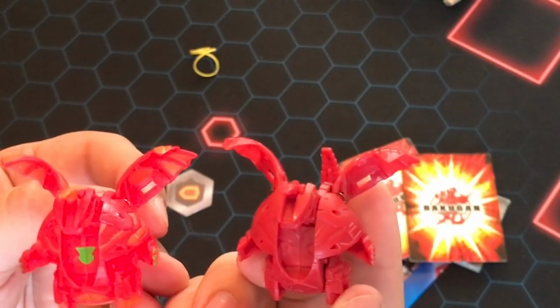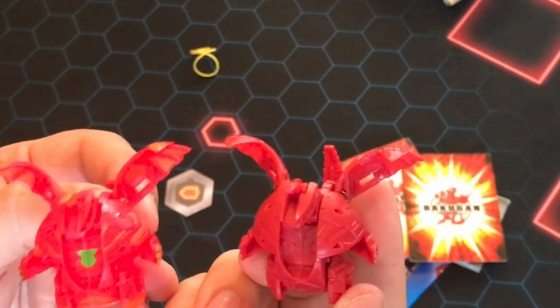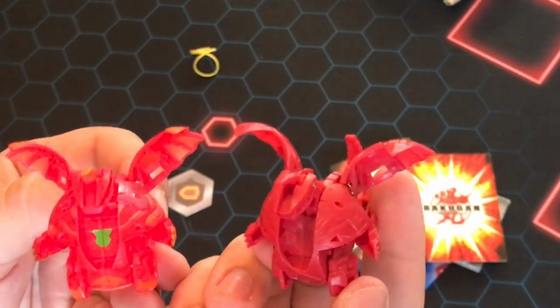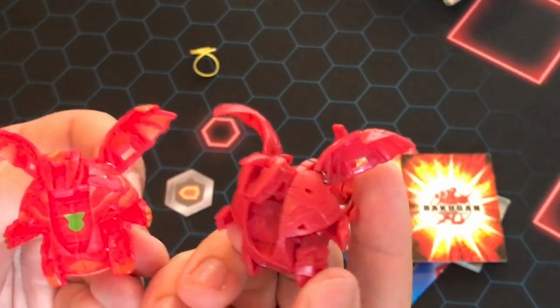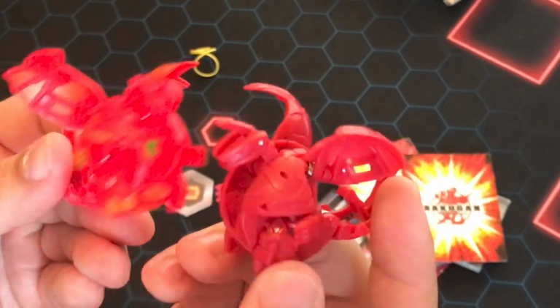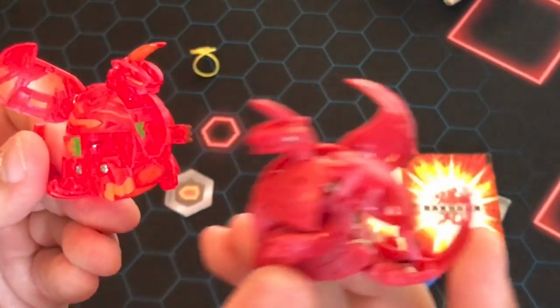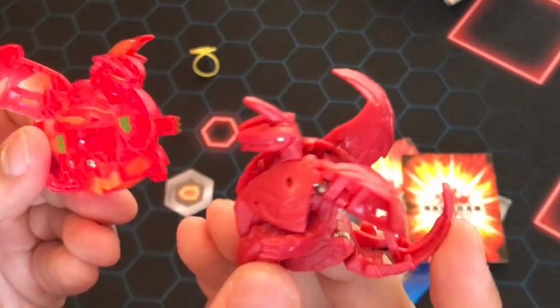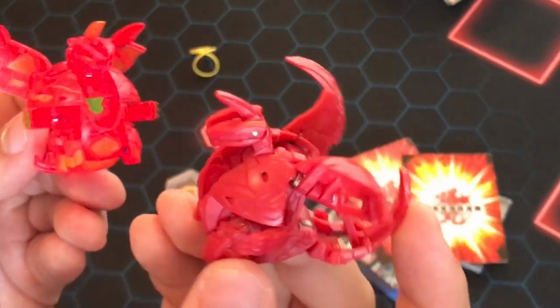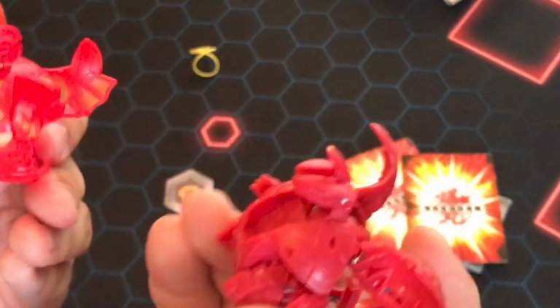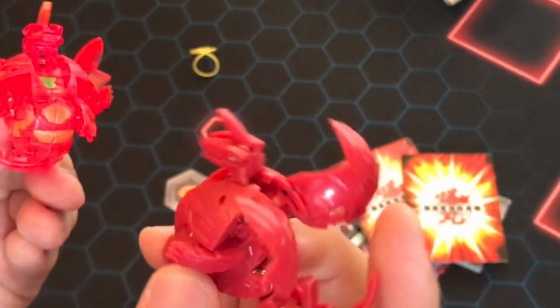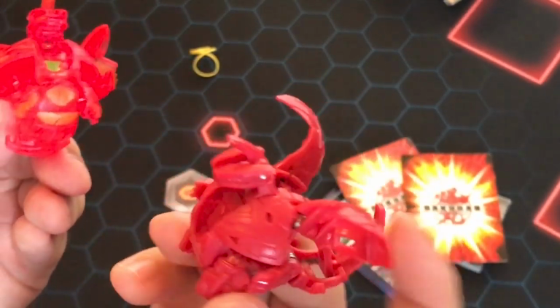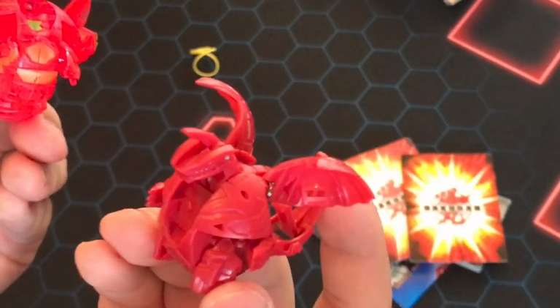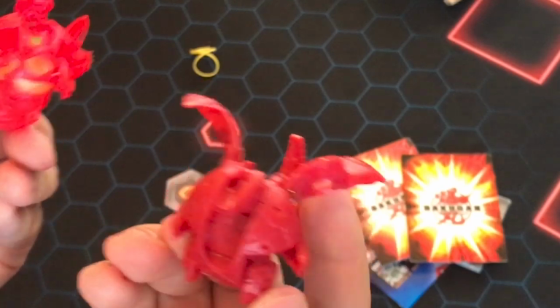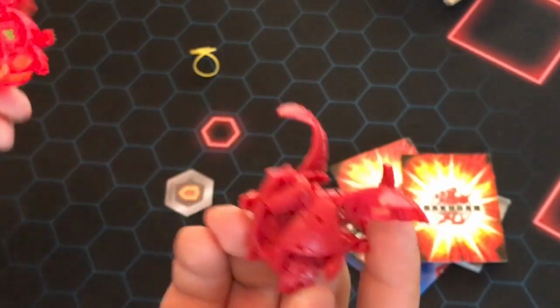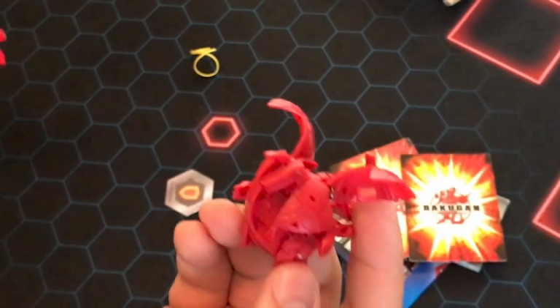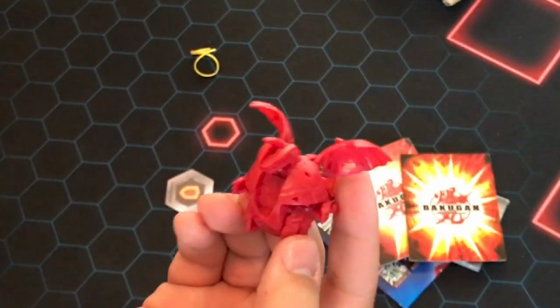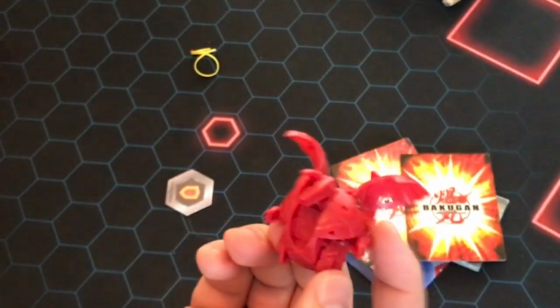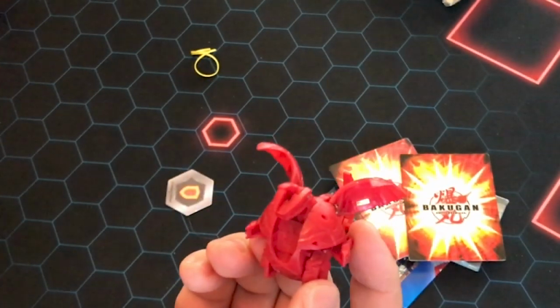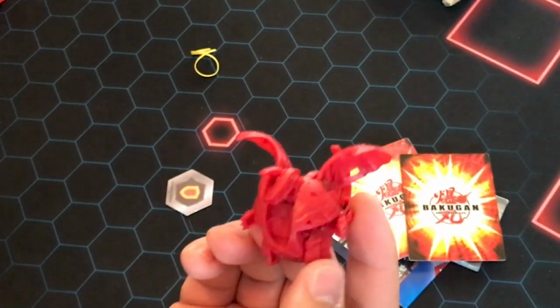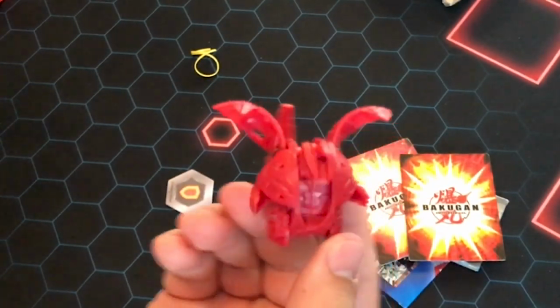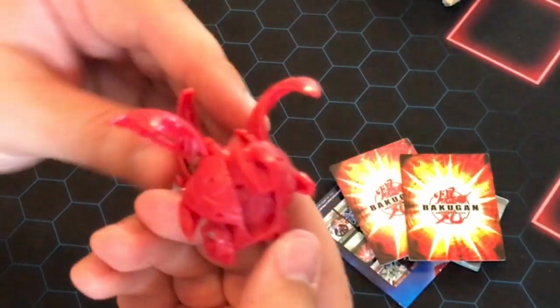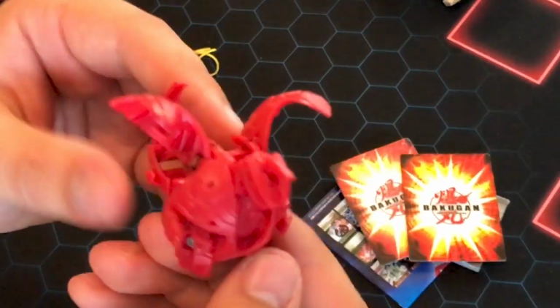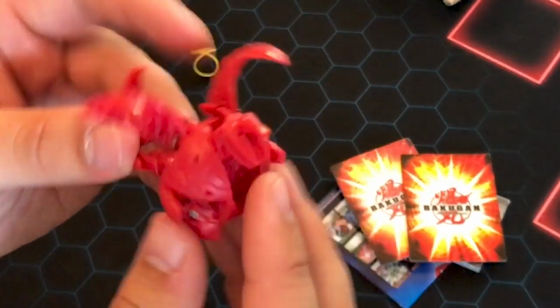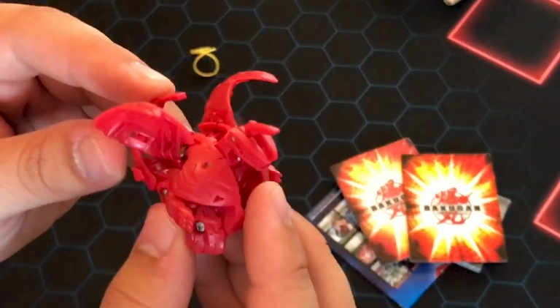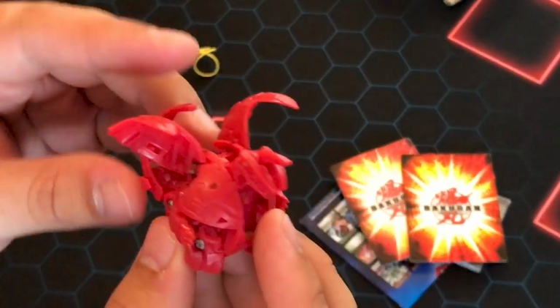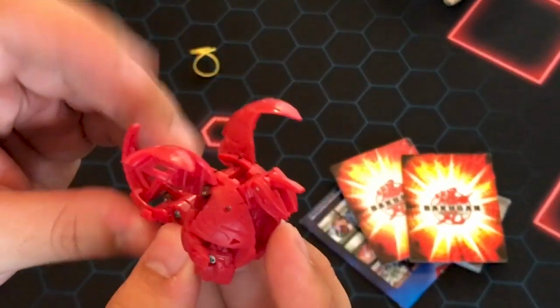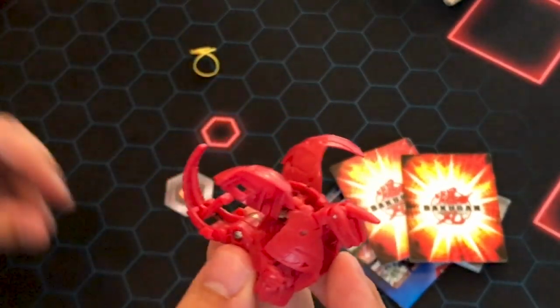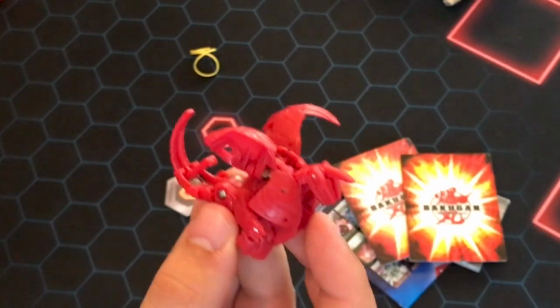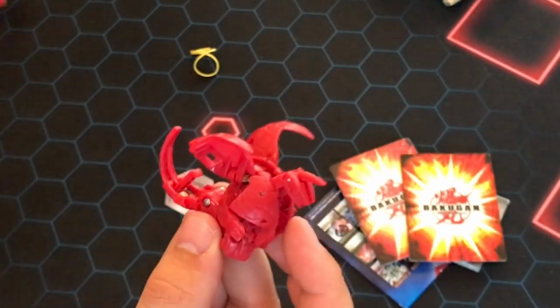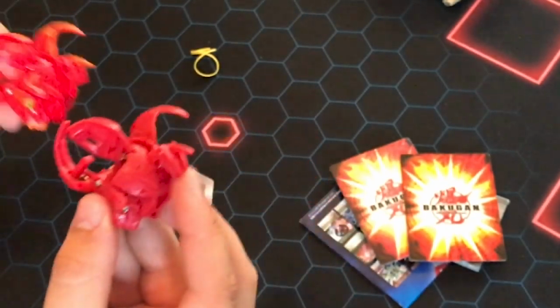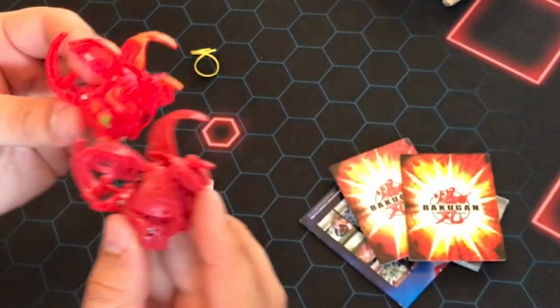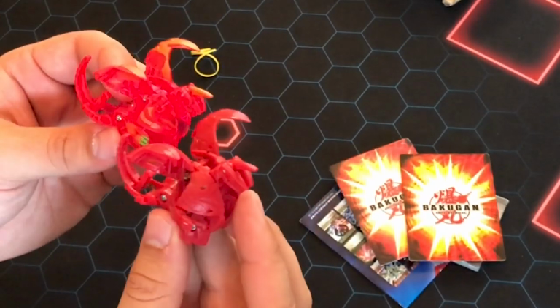Pretty crazy stuff. I'm really happy to just have this in my collection. I'm going to keep it somewhere and just appreciate it for what it is — it's kind of the precursor to what we came up with. Is the tail bigger?